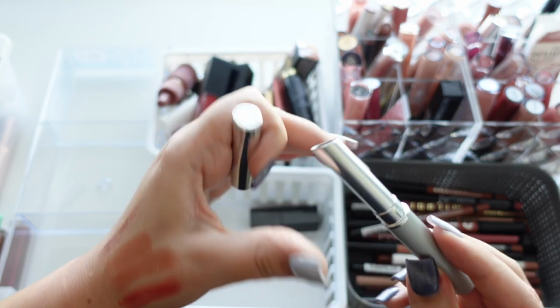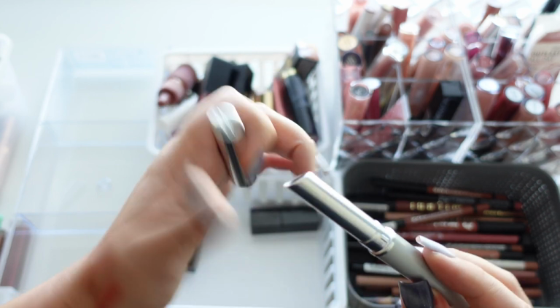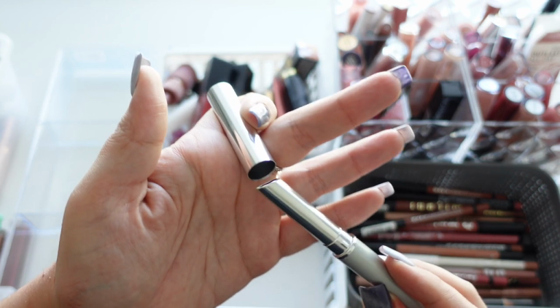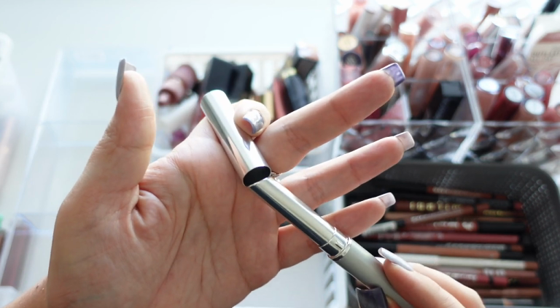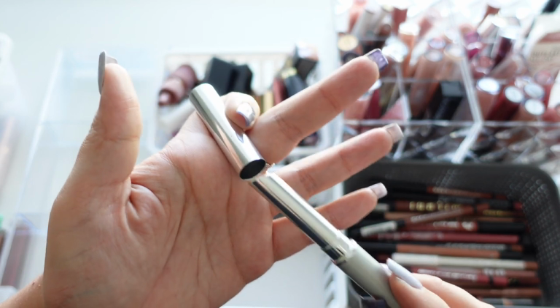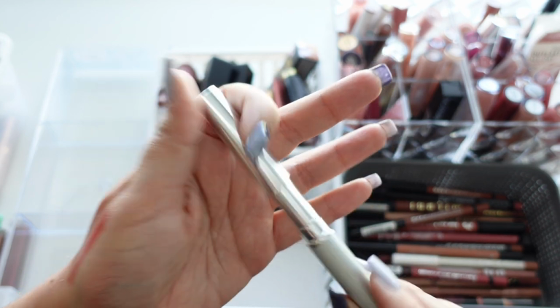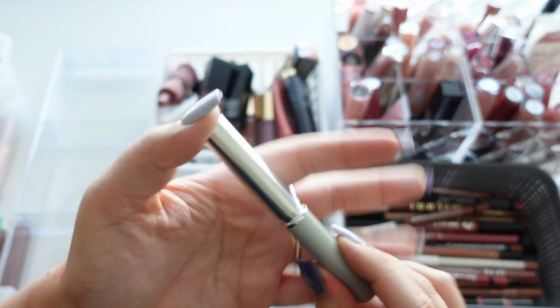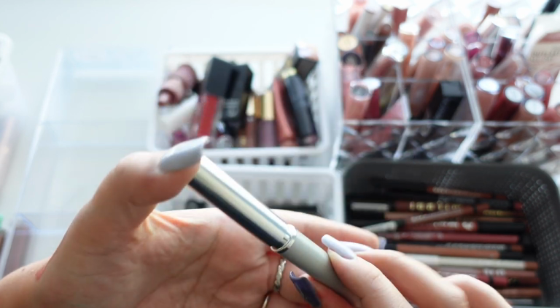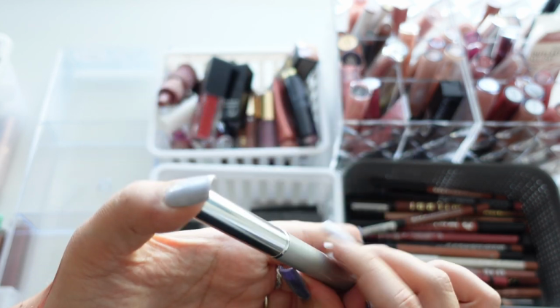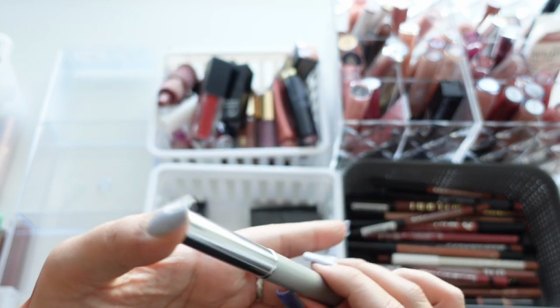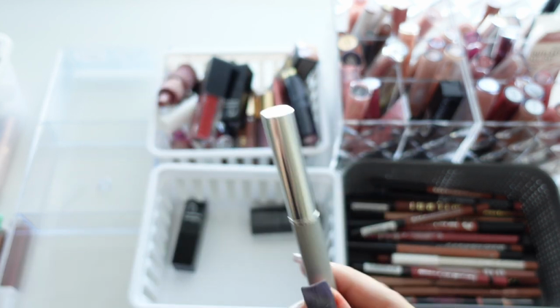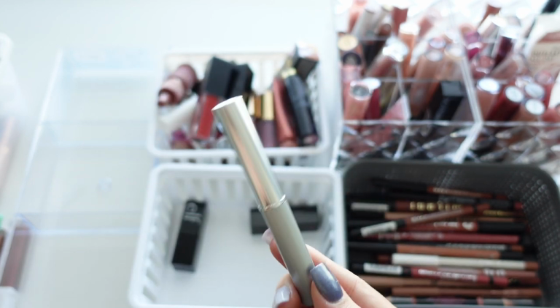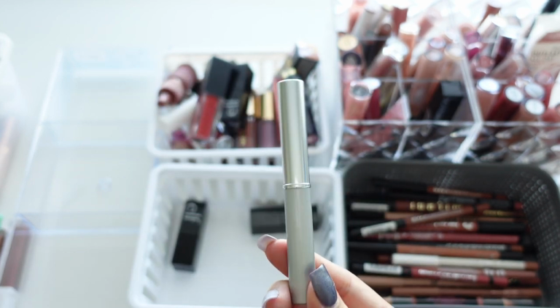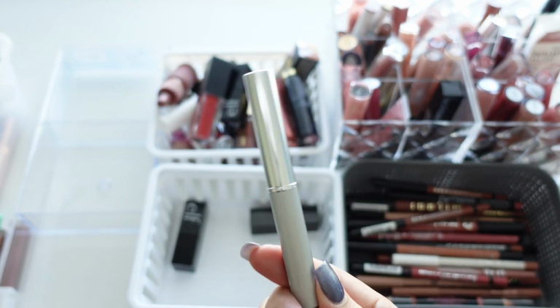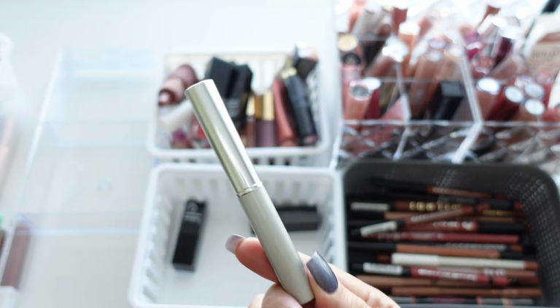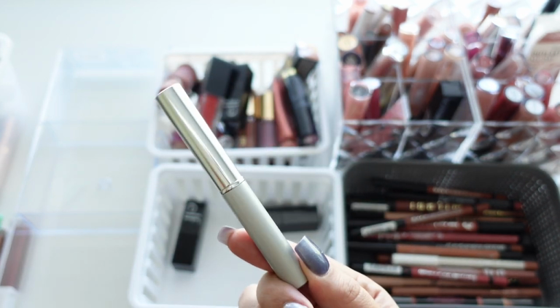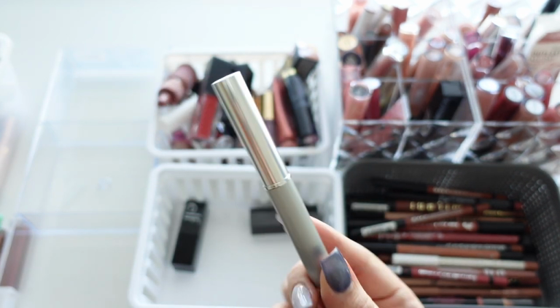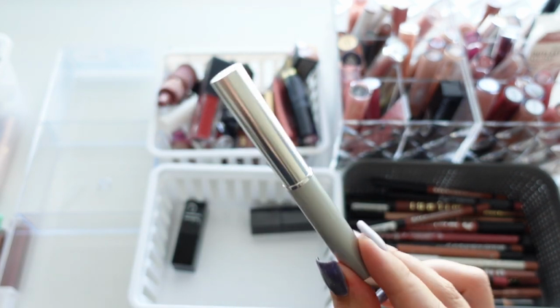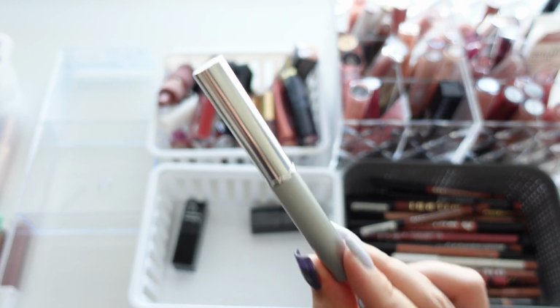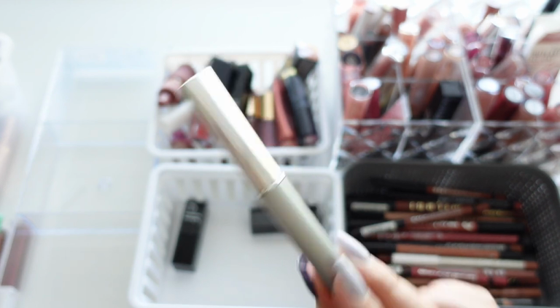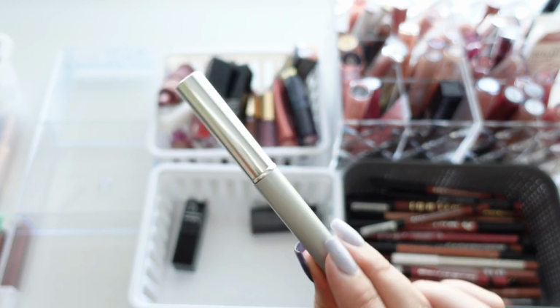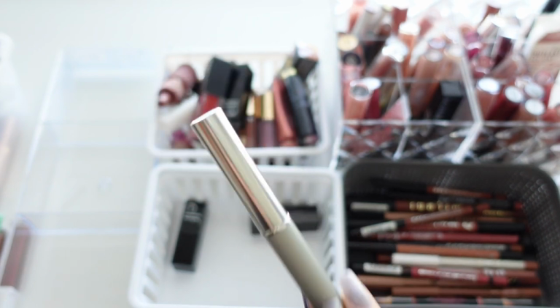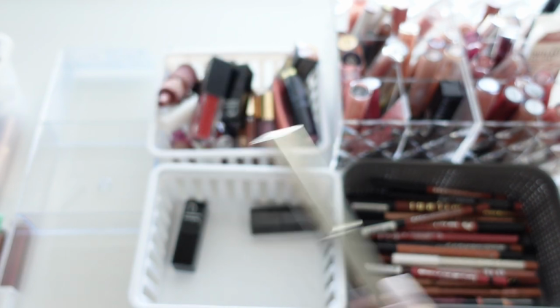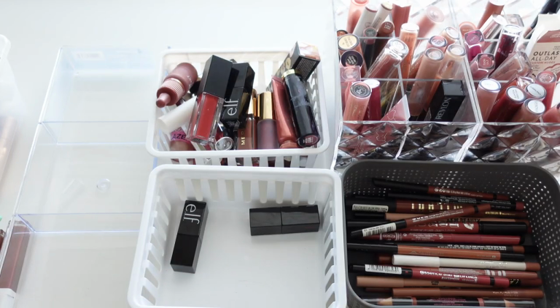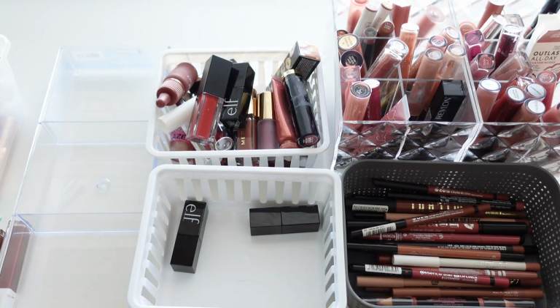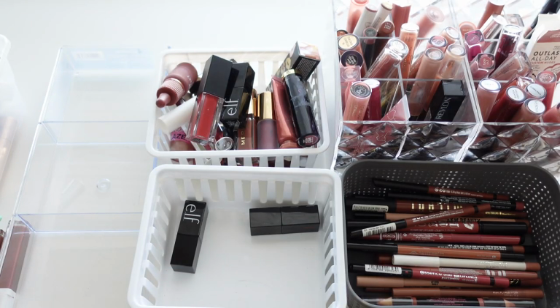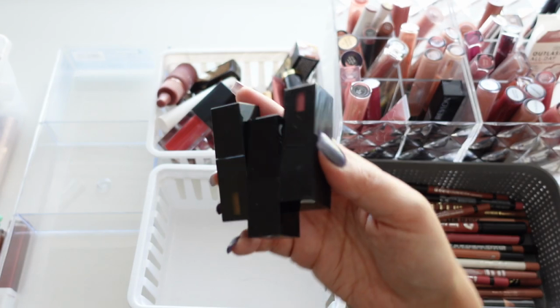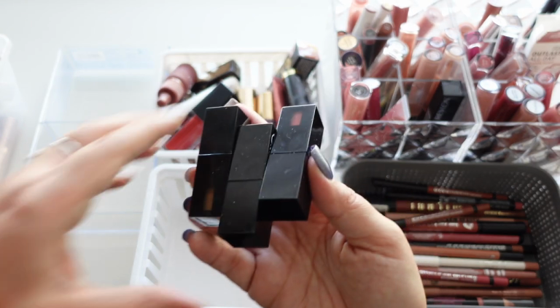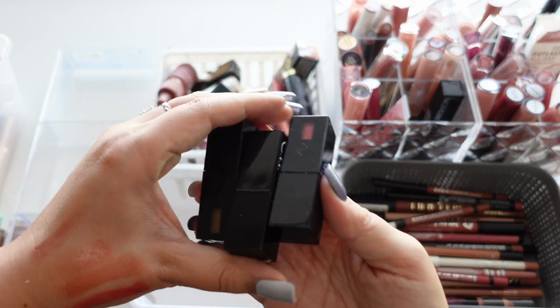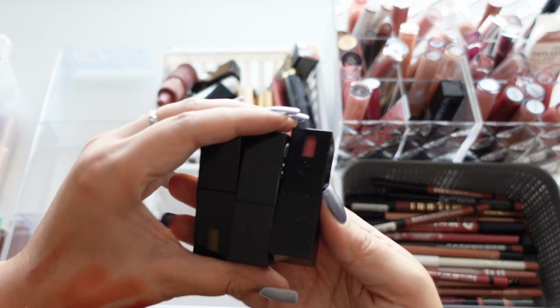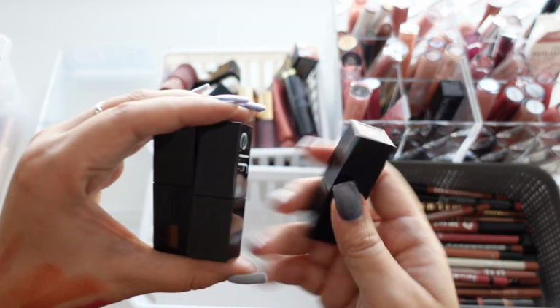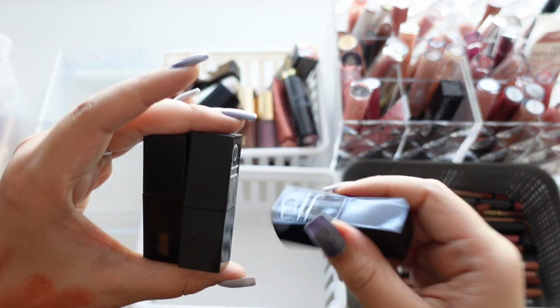Clinique is not cruelty free, but it is newer to me, so I'm going to keep it. This looks really pretty on the lips. Next up we have these ones from Elf Cosmetics.